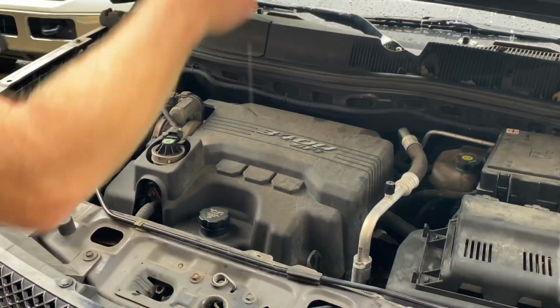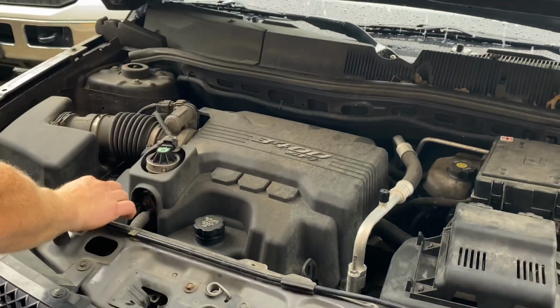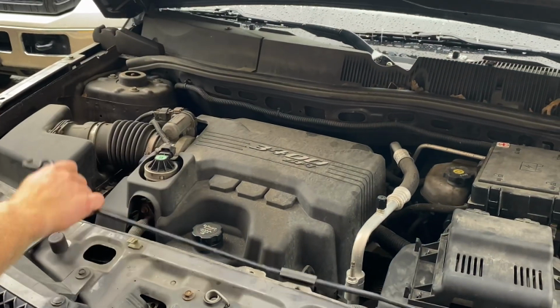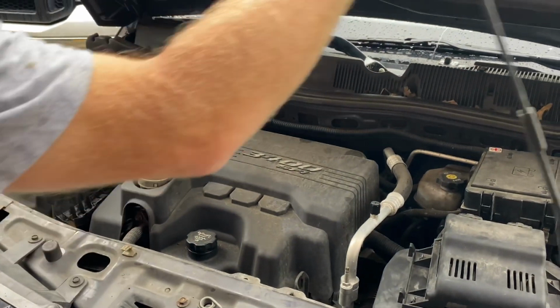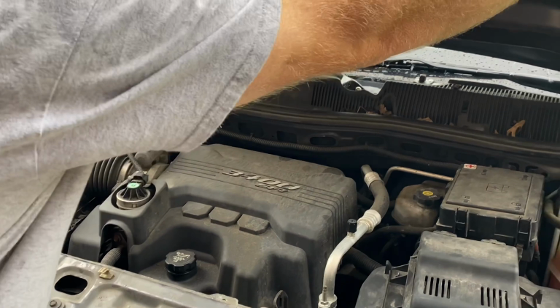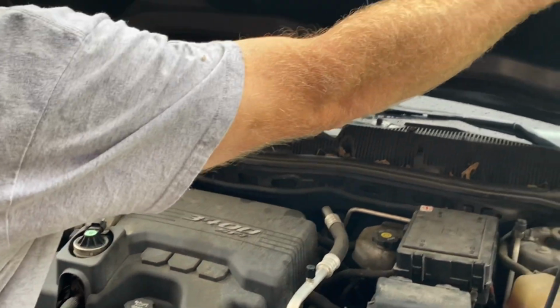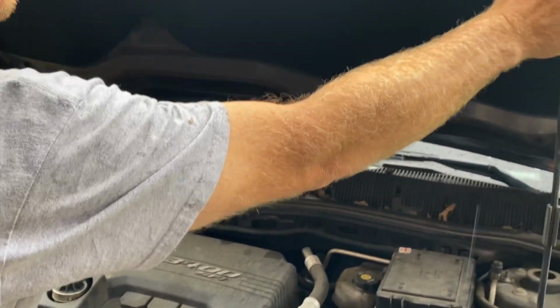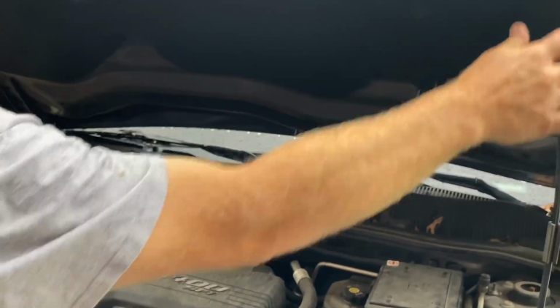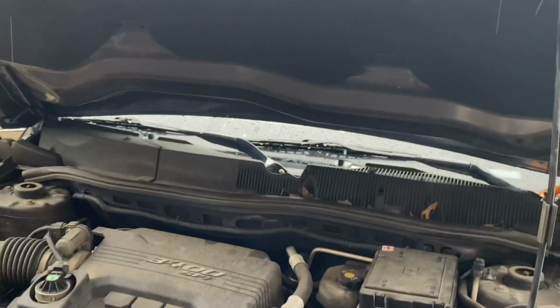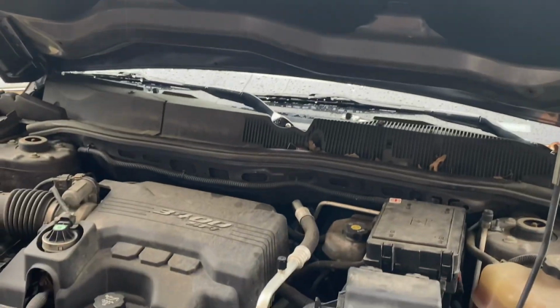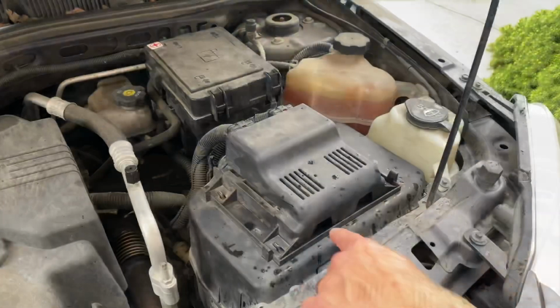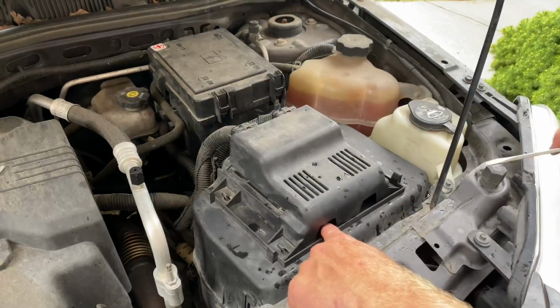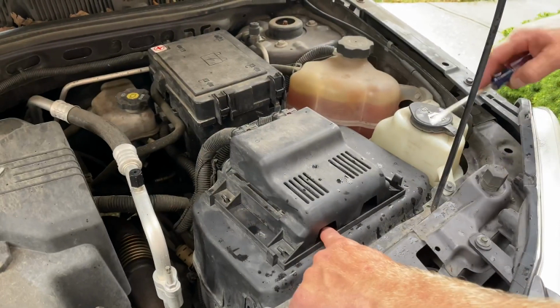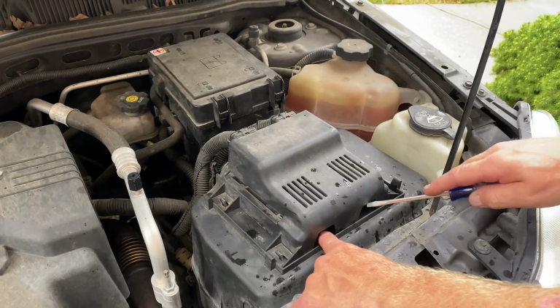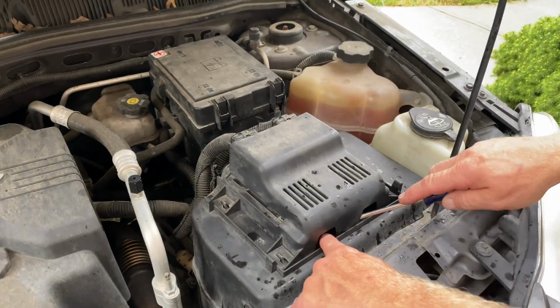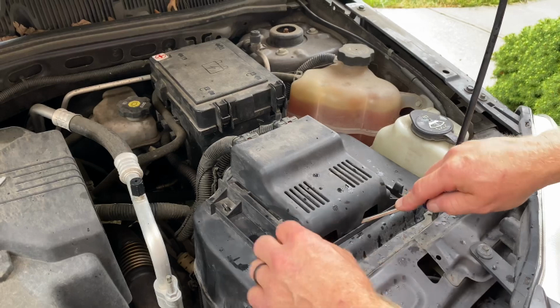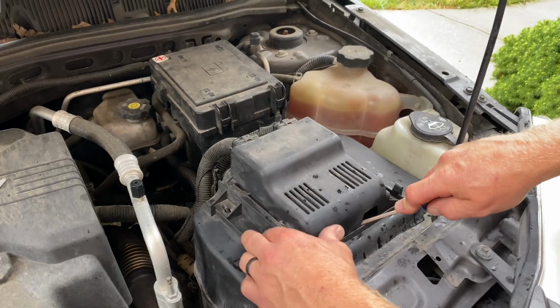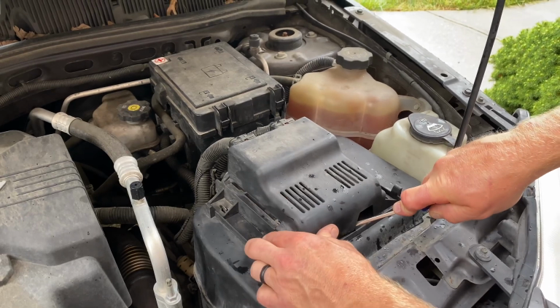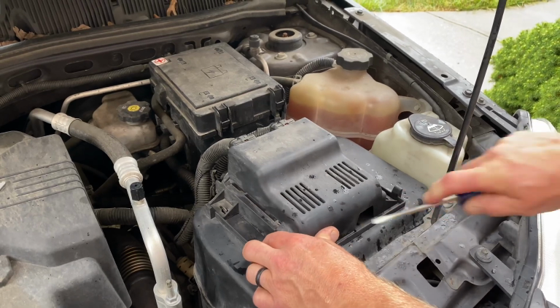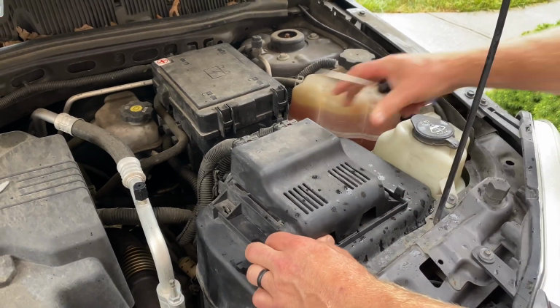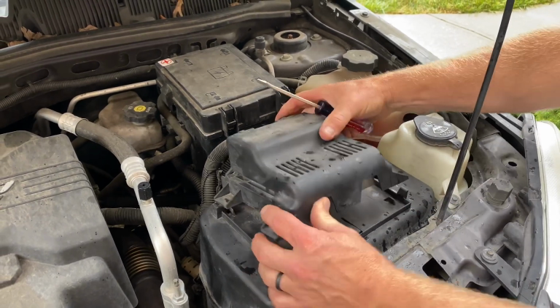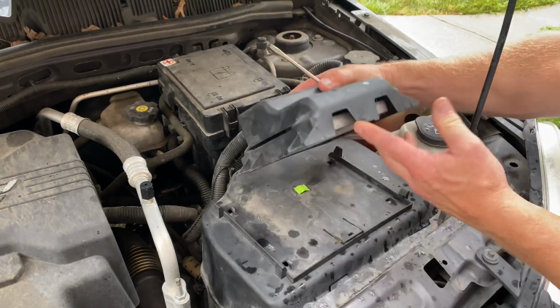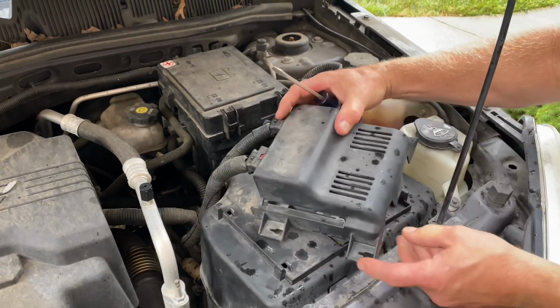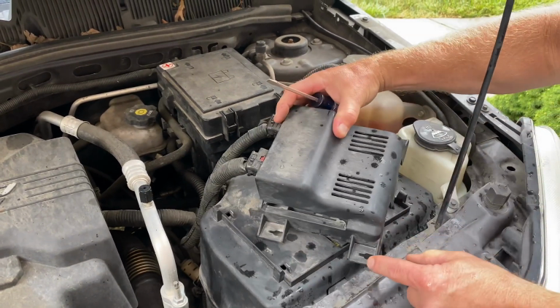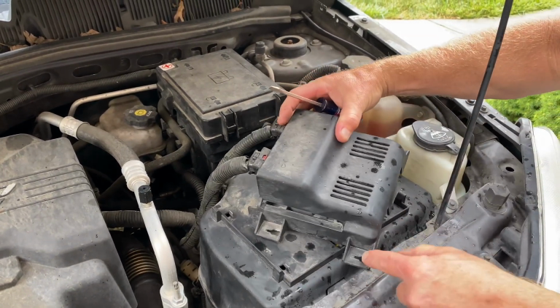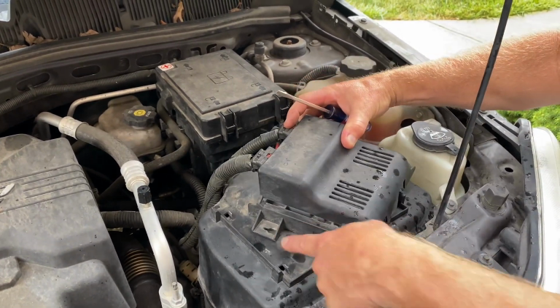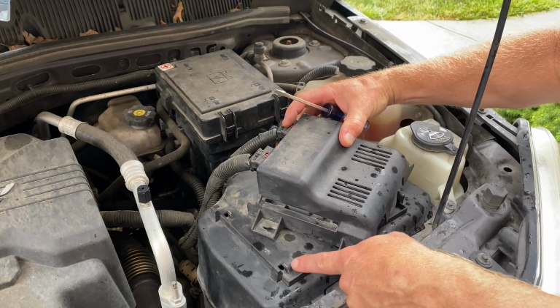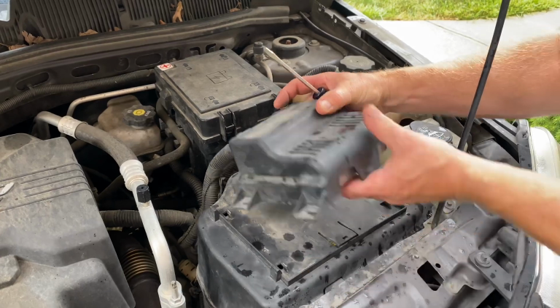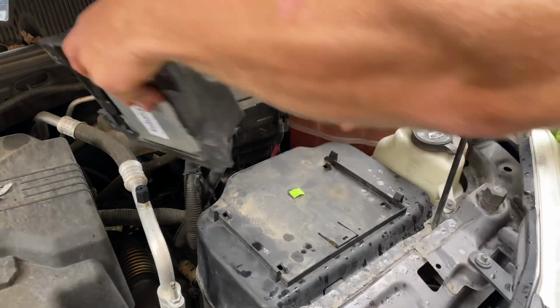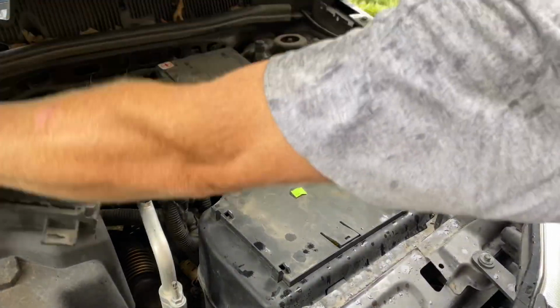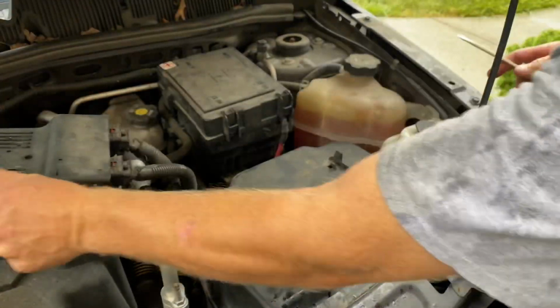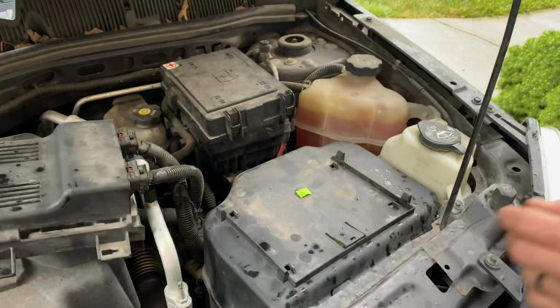Once we get the hood propped up, the battery is located on the right hand side and it's underneath this module. You need to press down on the tab and slide the module back, and we'll set that out of the way. You can see the little tabs that it slides into.